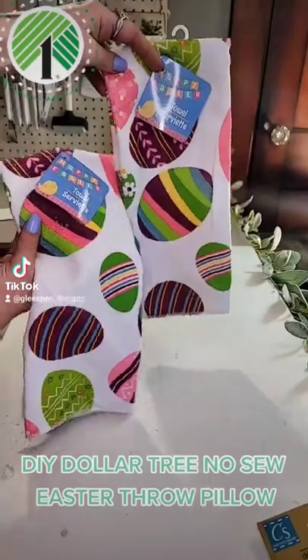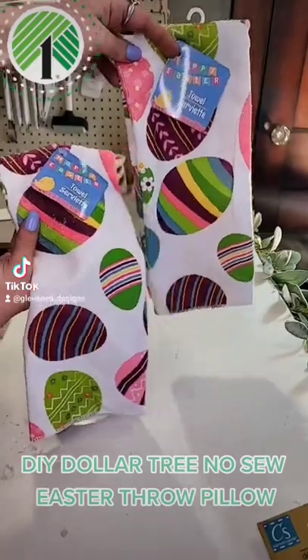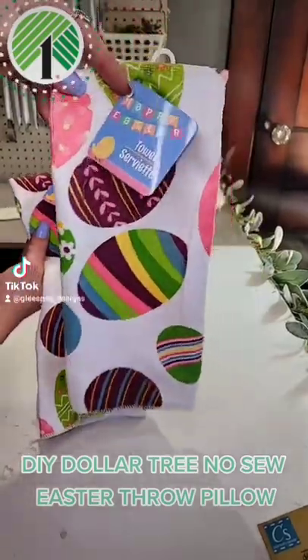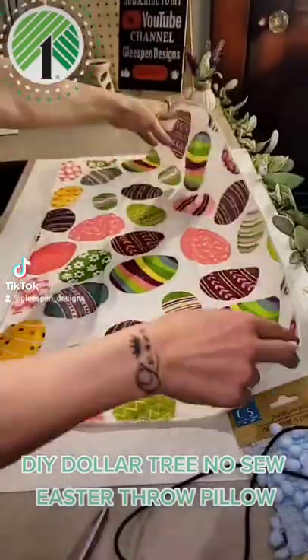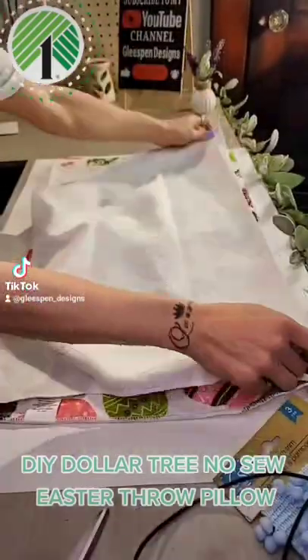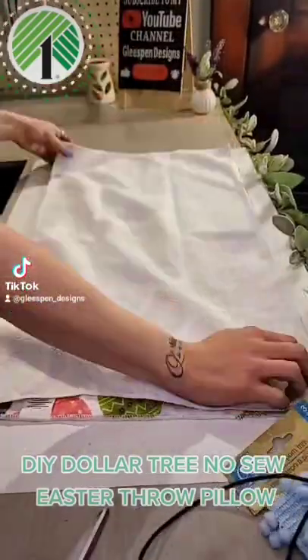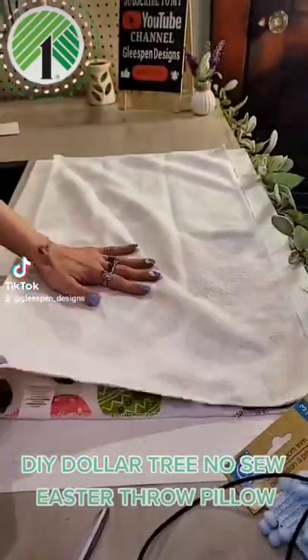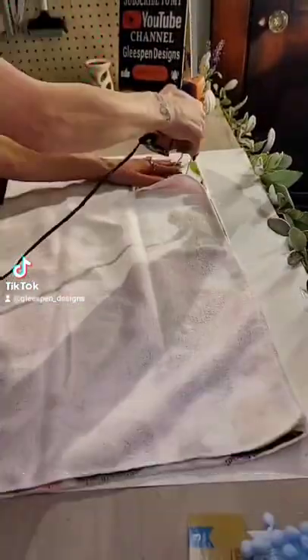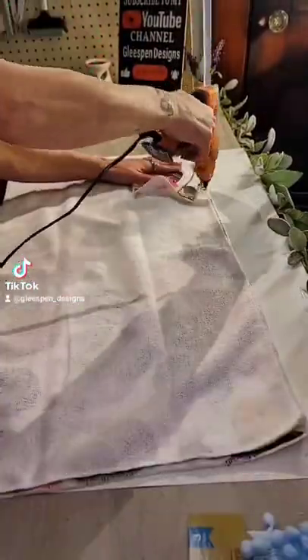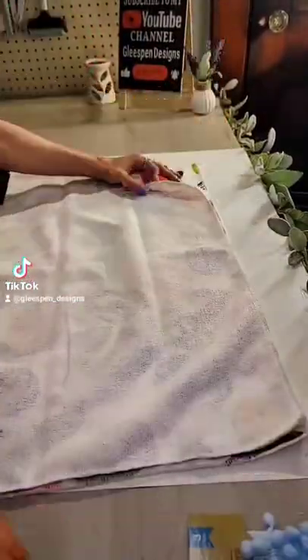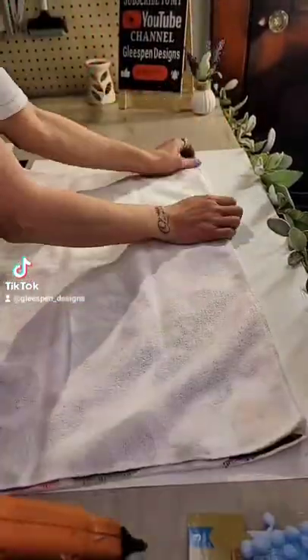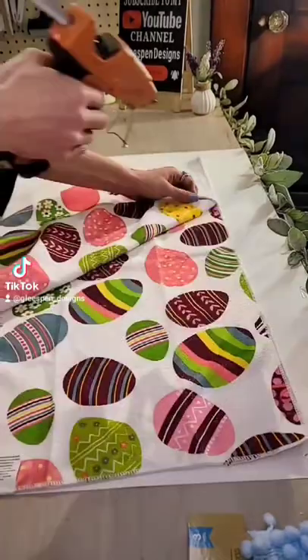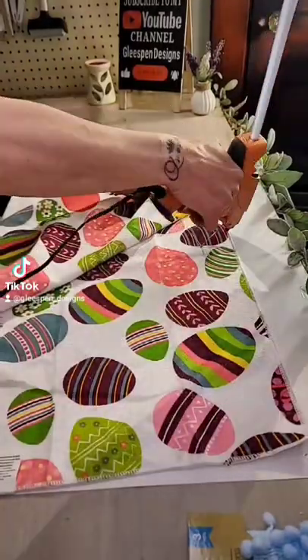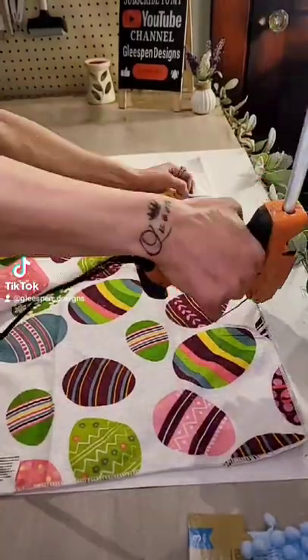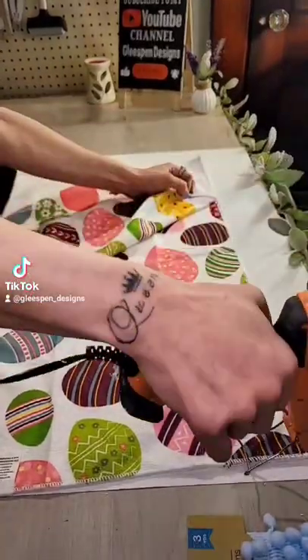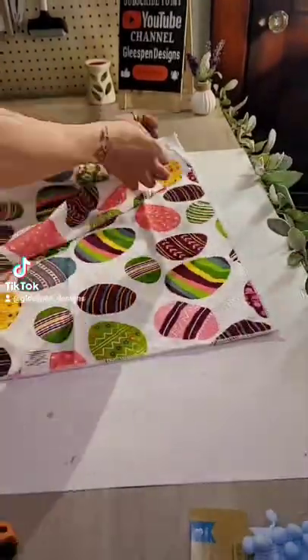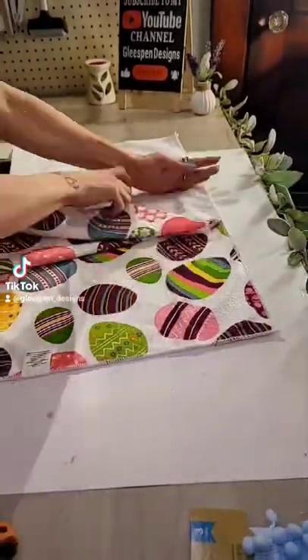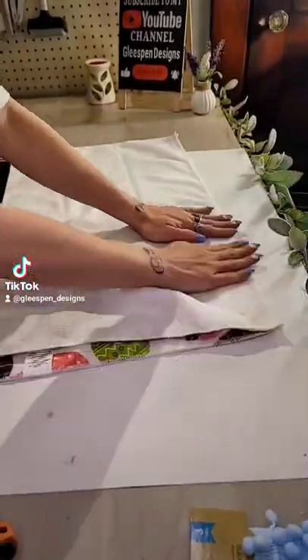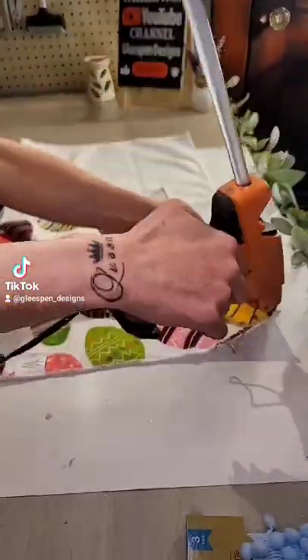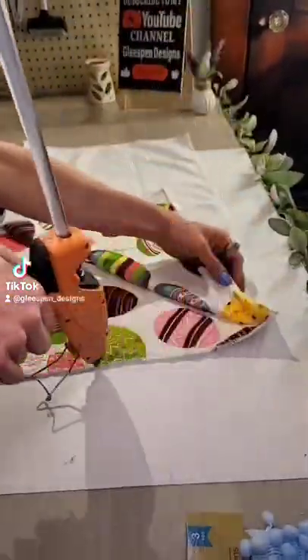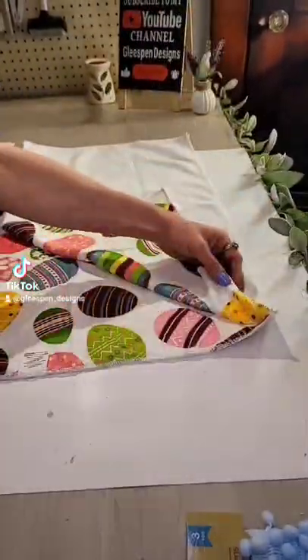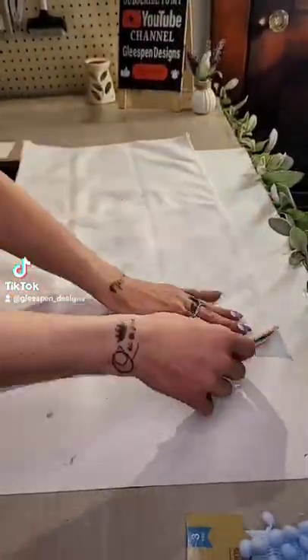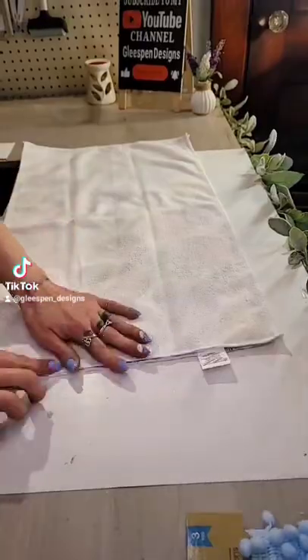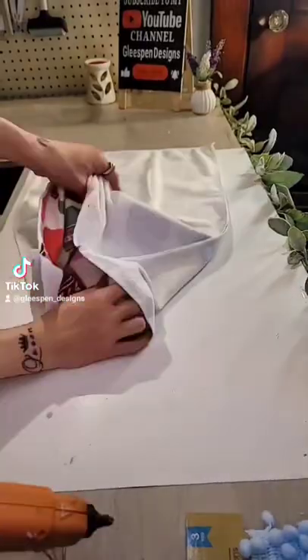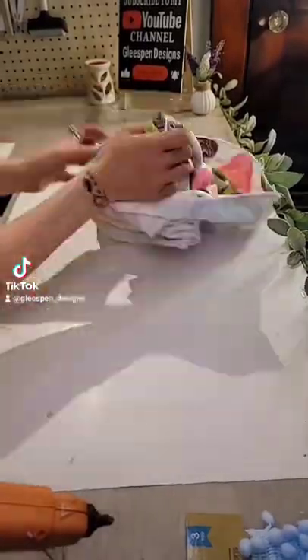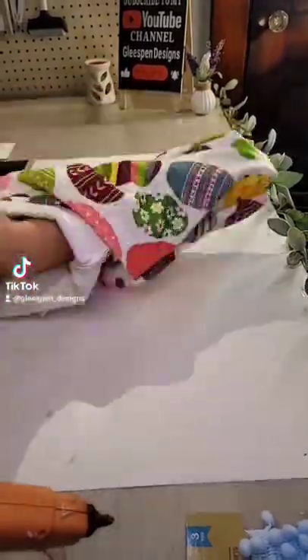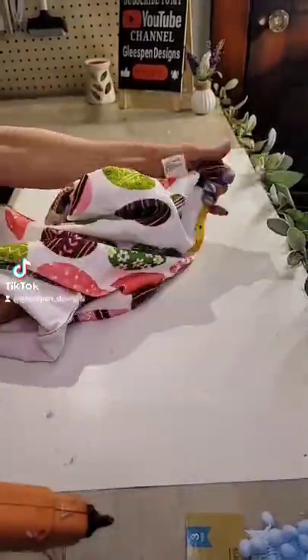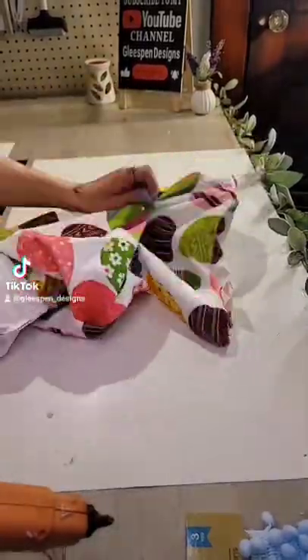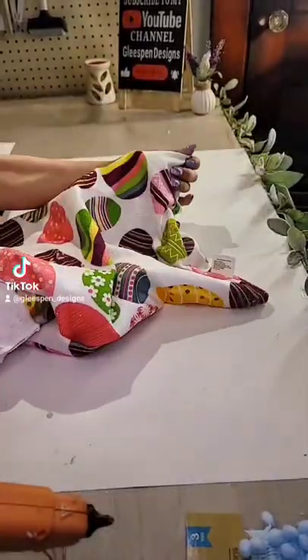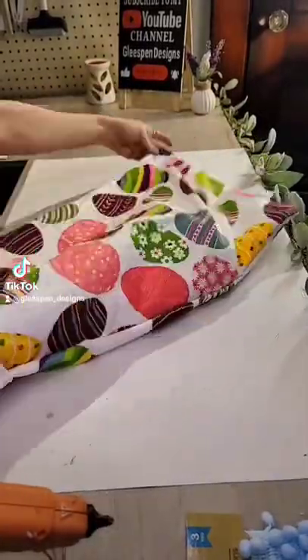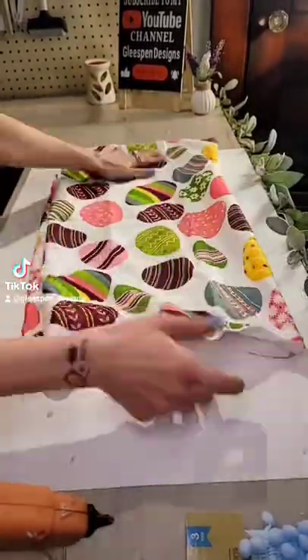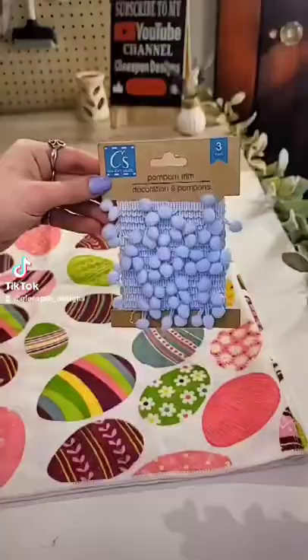DIY Dollar Tree No Sew Easter Throw Pillow. Use two of the decorative tiles from the Dollar Tree — place the fabrics down facing each other, then take your hot glue gun and go all the way around the seams, but make sure you leave one side open. Once you have those three edges glued, turn your pillowcase inside out, making sure that you poke out the corners.